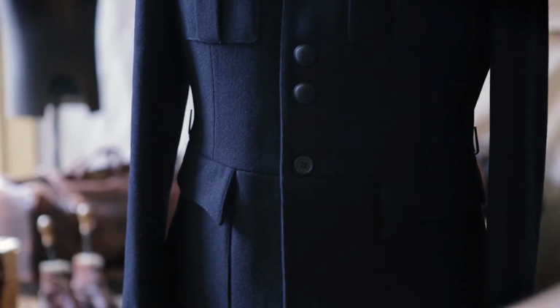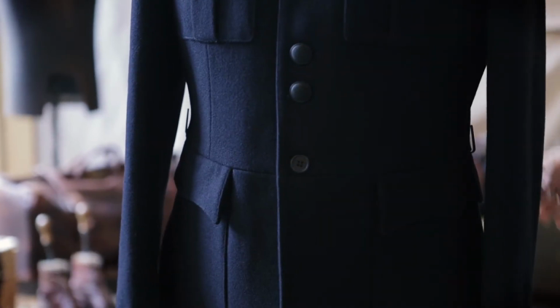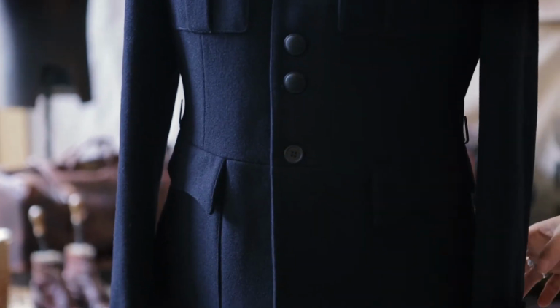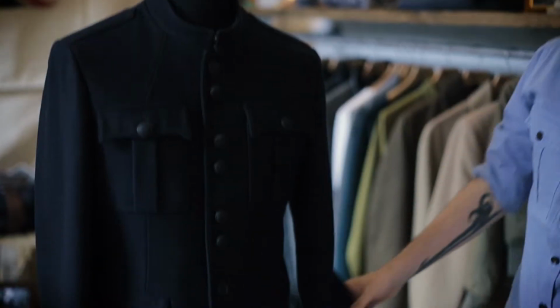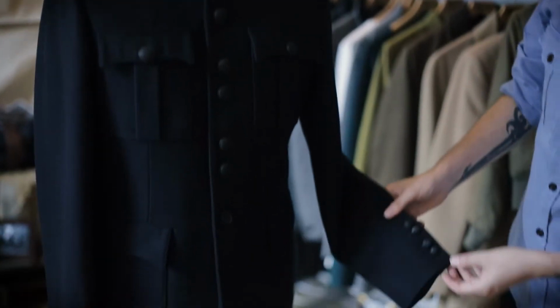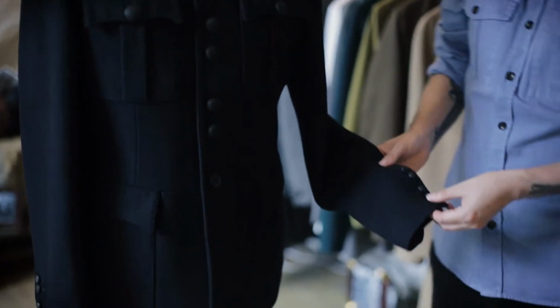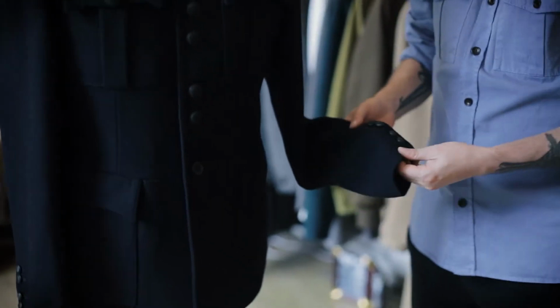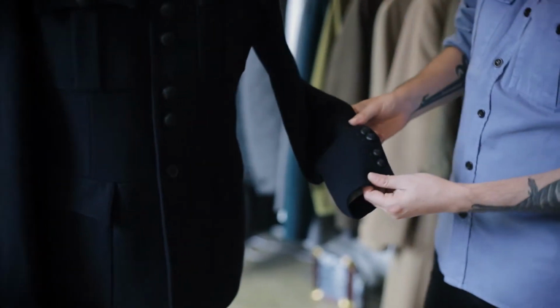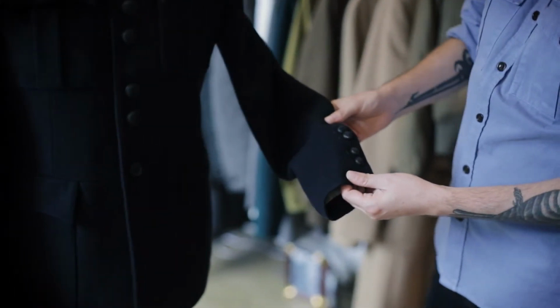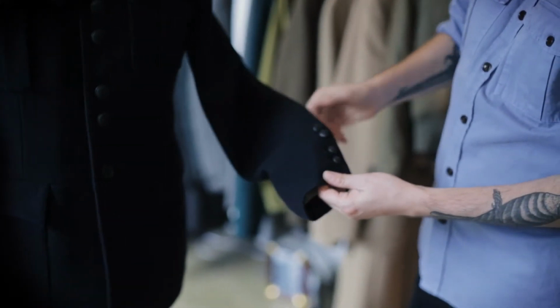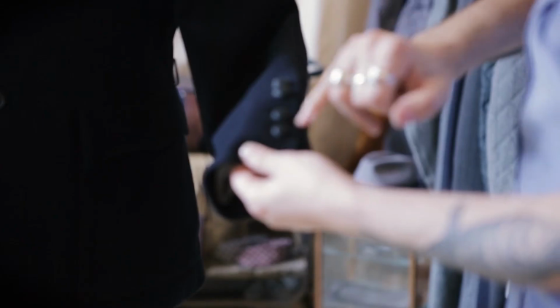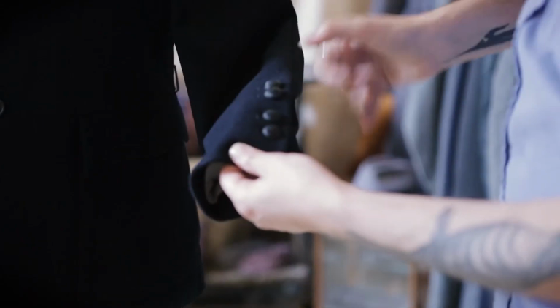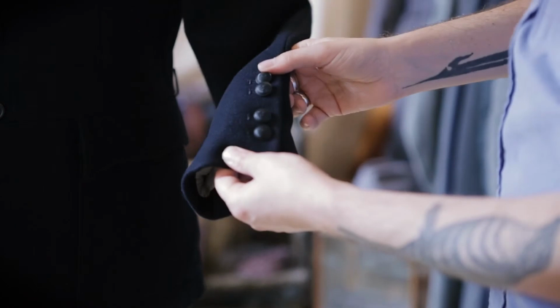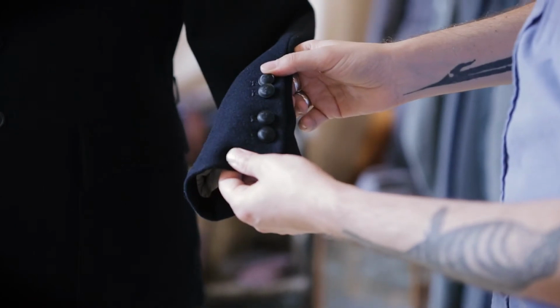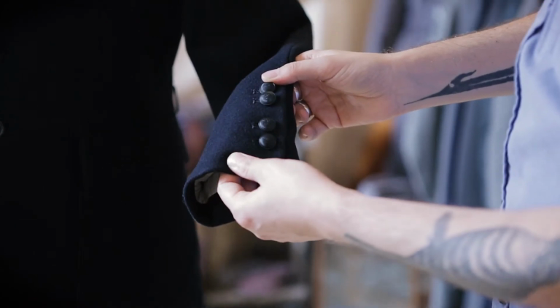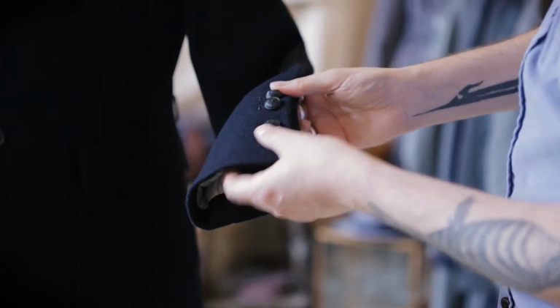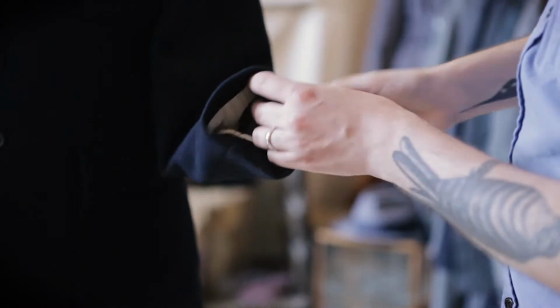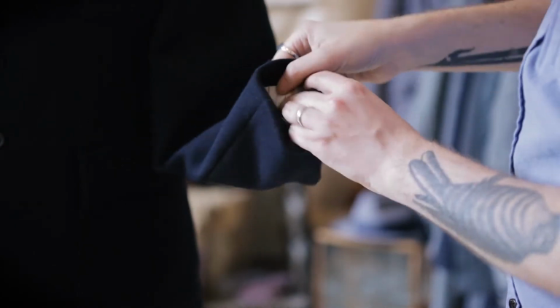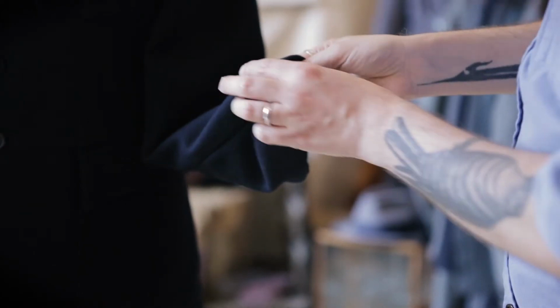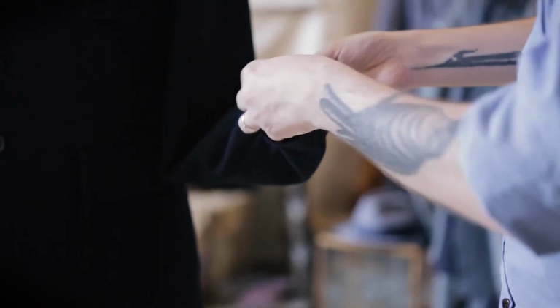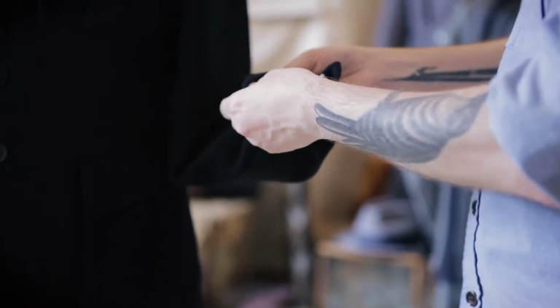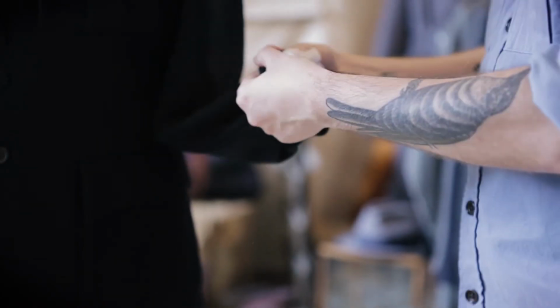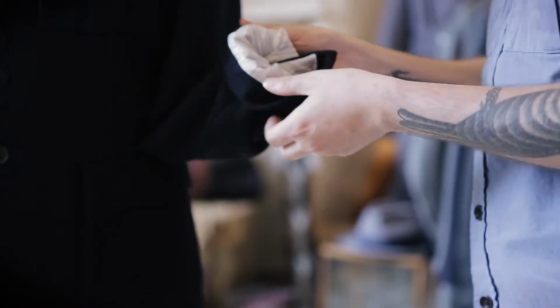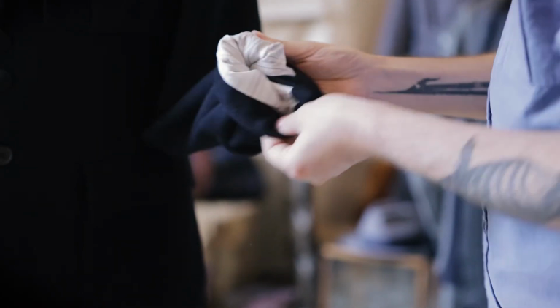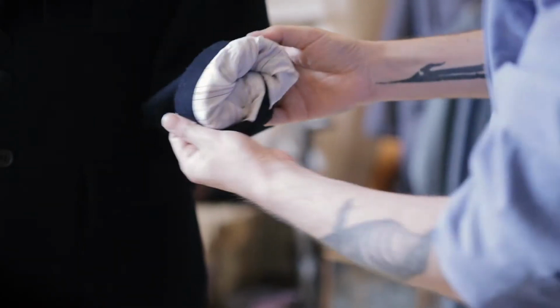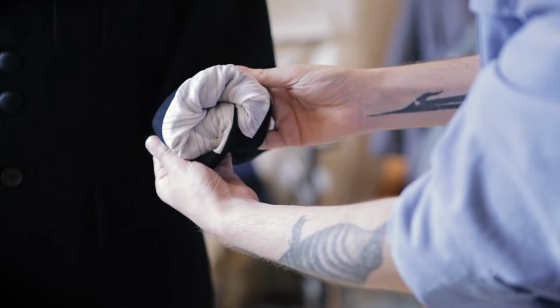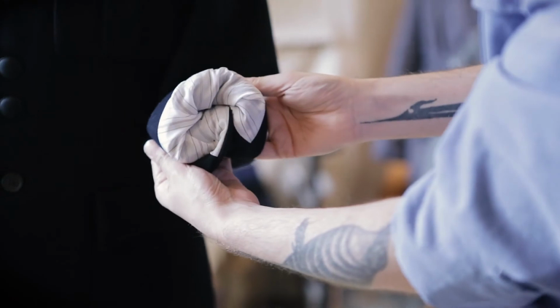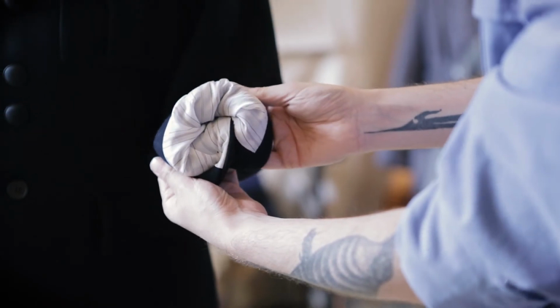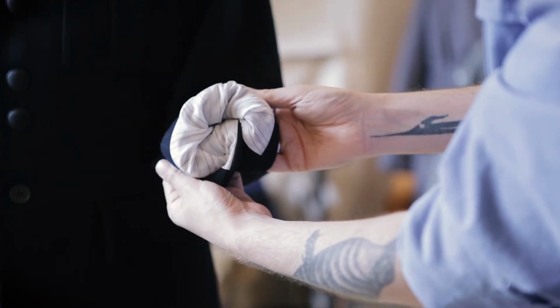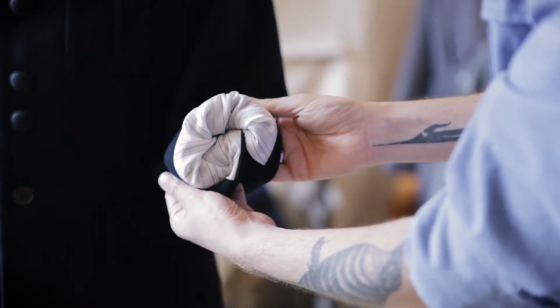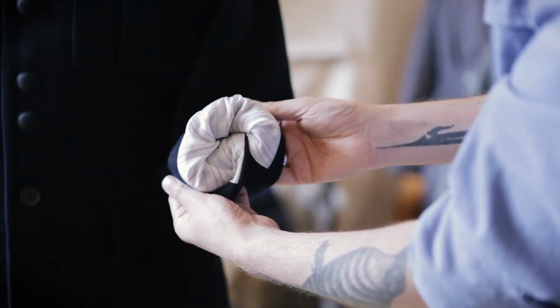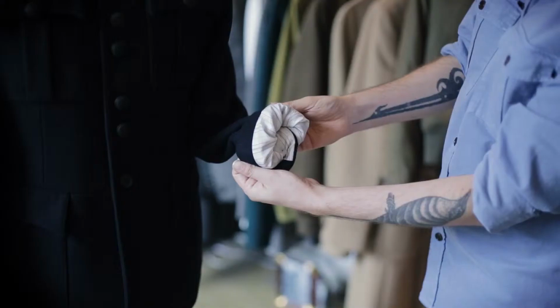It also has the fully functioning four-button cuff, again with the small livery buttons. And that has this beautiful little ticking stripe through the sleeve lining as well.